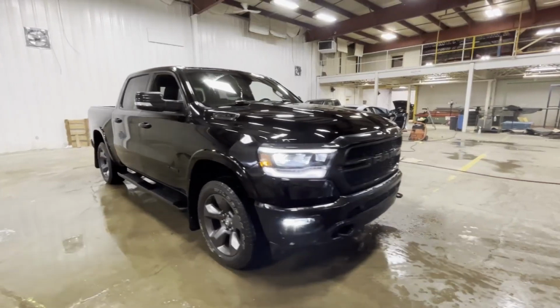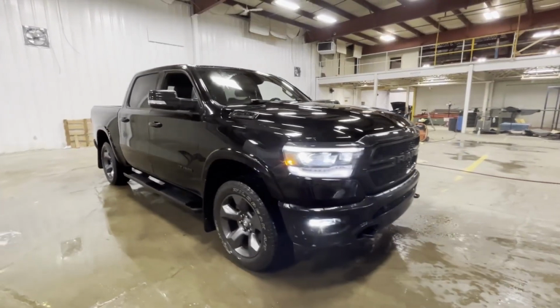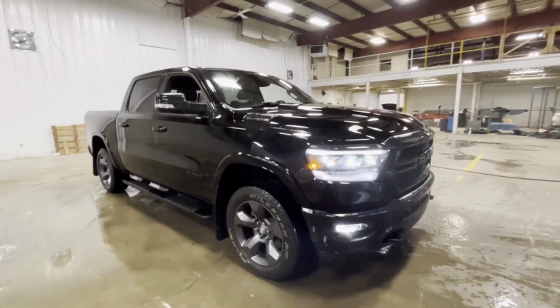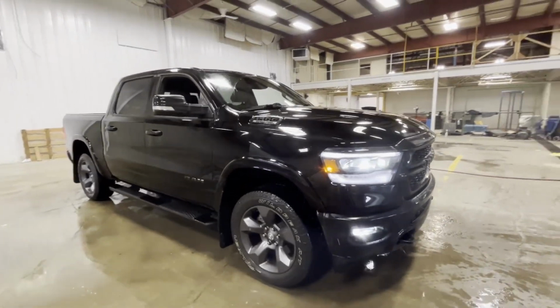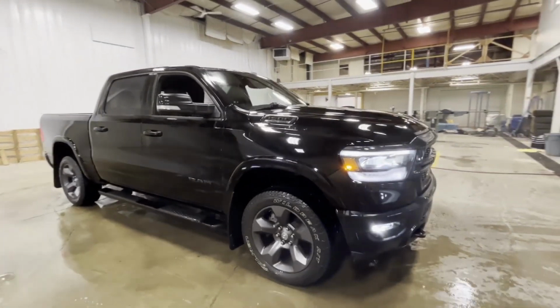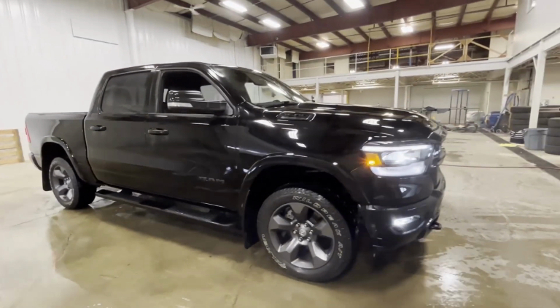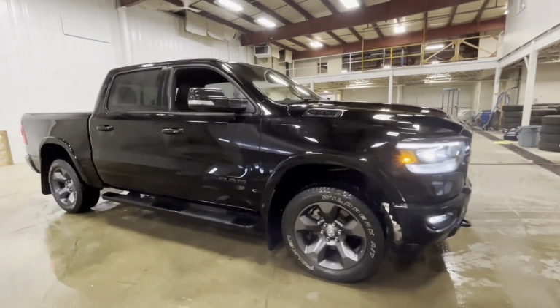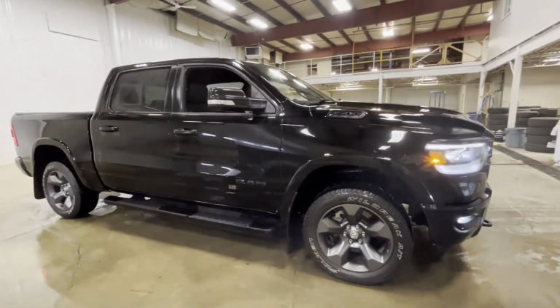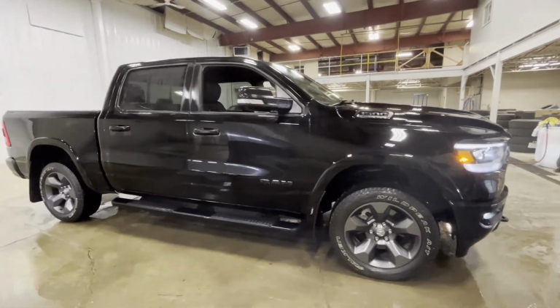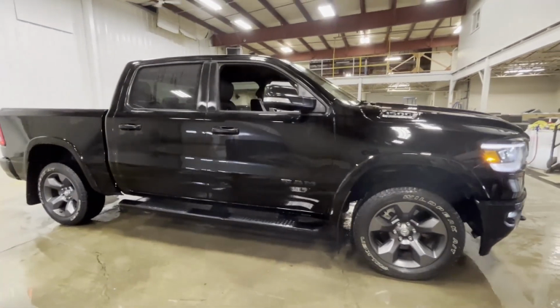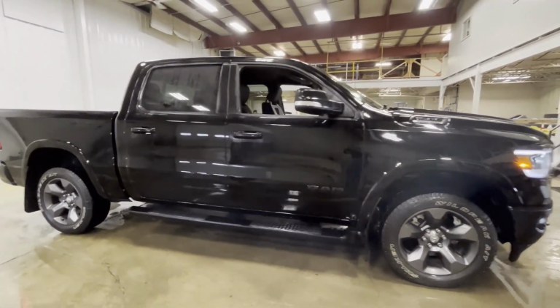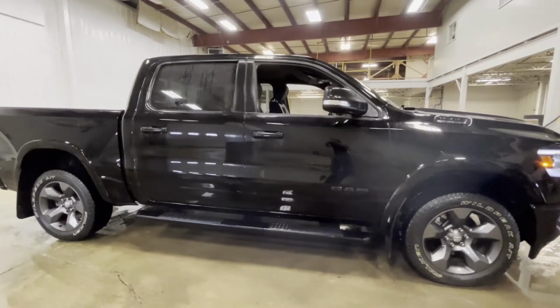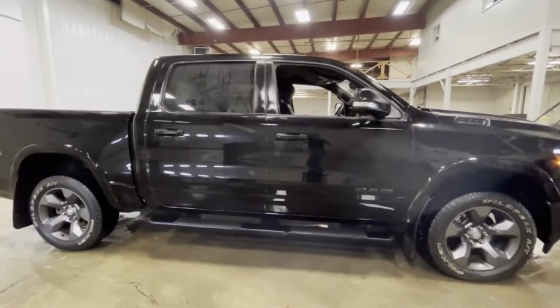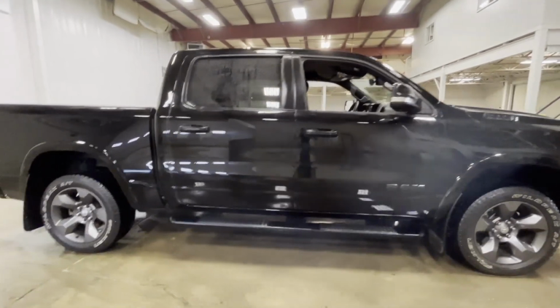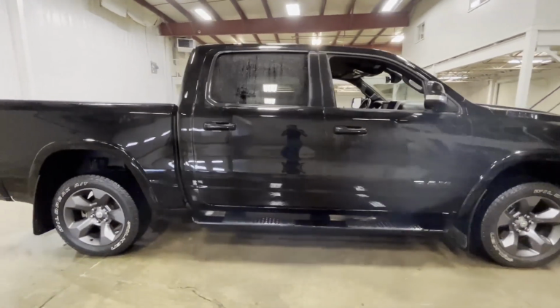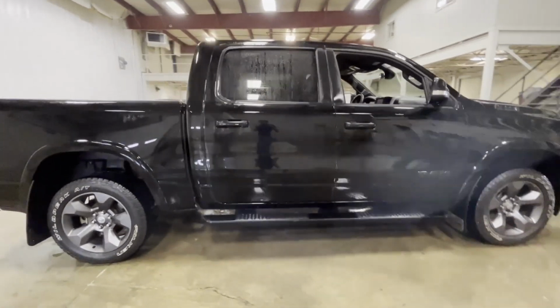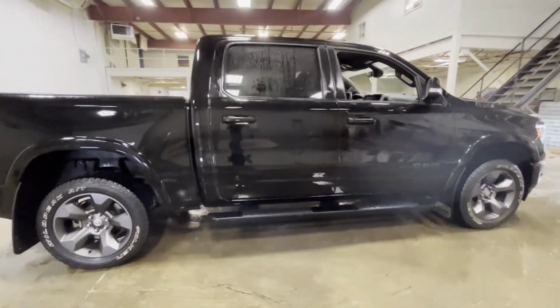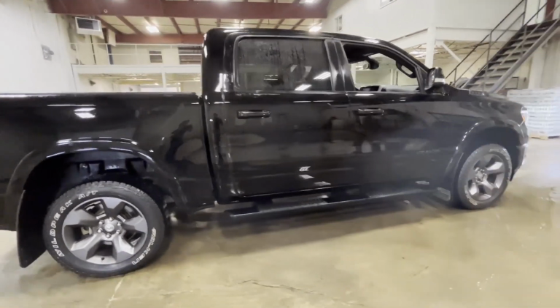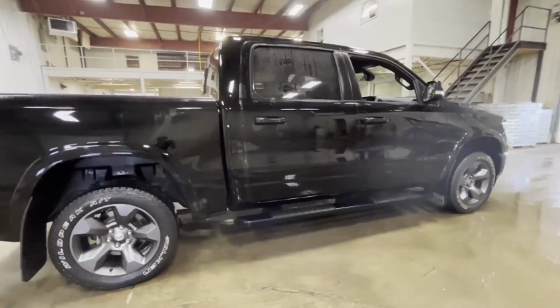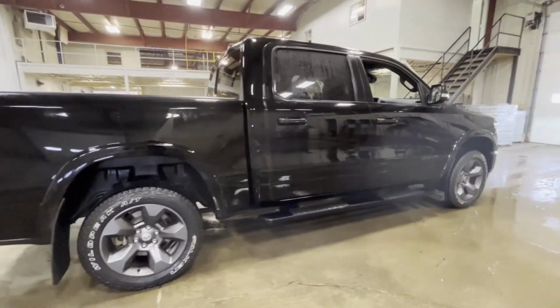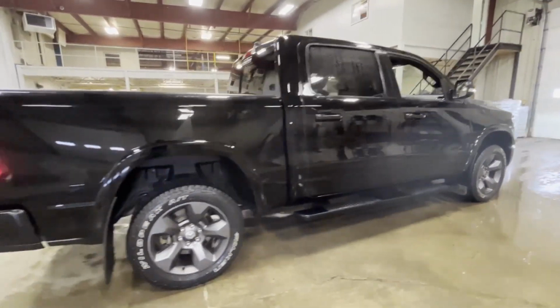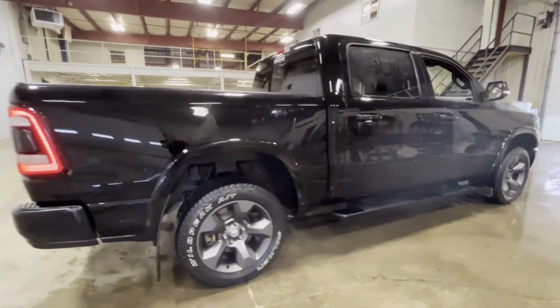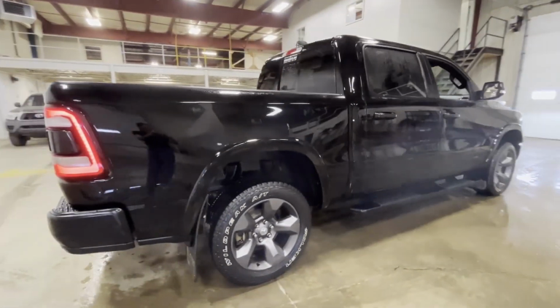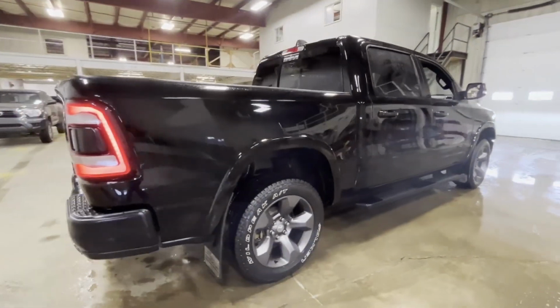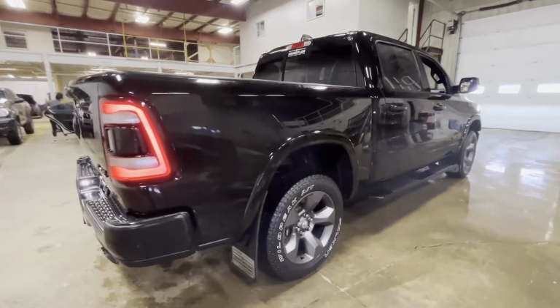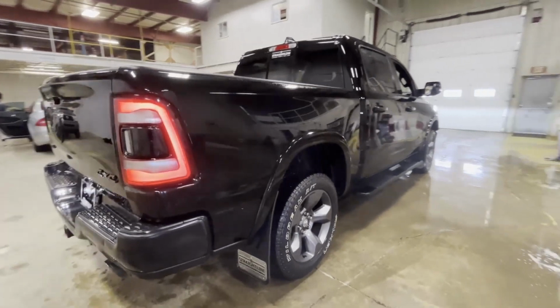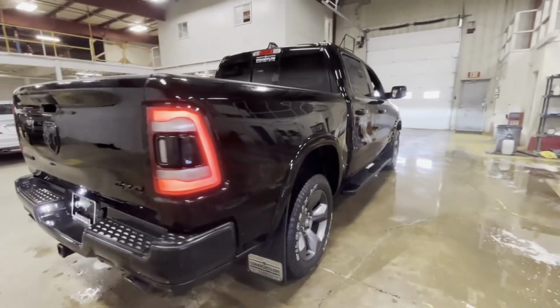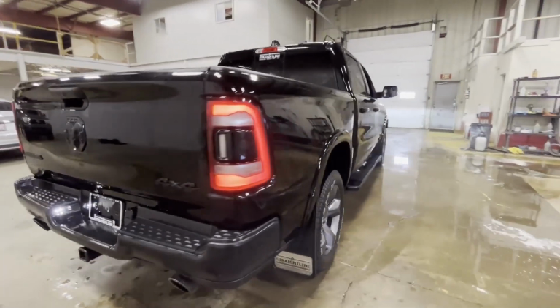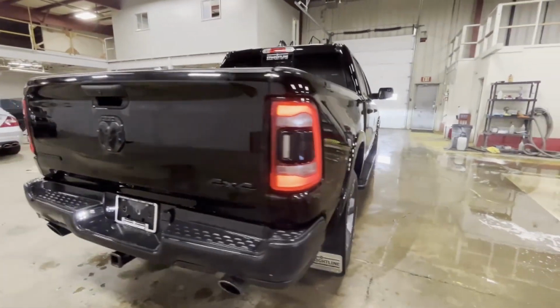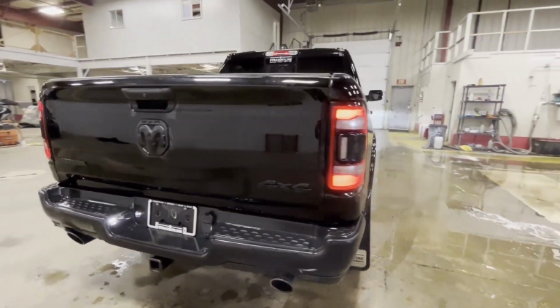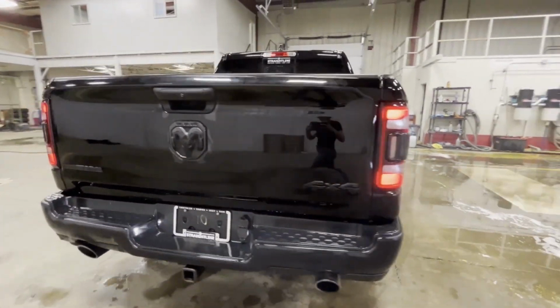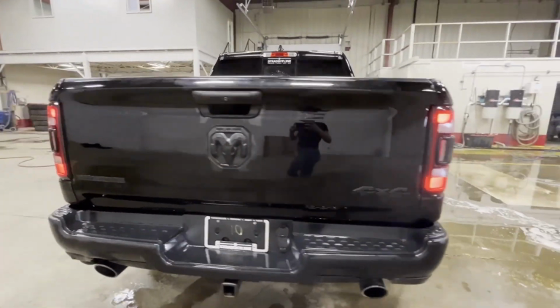Hey guys, thank you for choosing Straight Line Chrysler. Today I am showing off one of my favorite trucks that we have had here in a long time — the 2020 Ram 1500 Bighorn, Built to Serve edition.